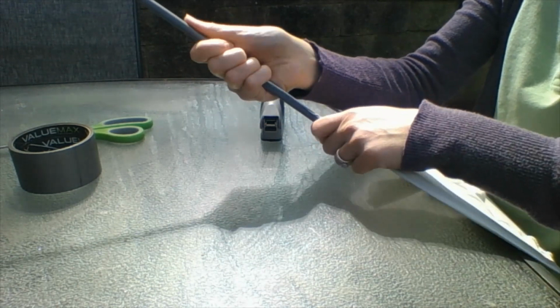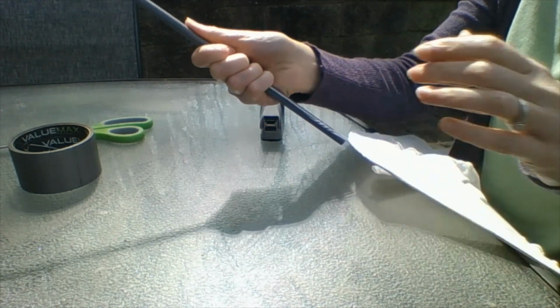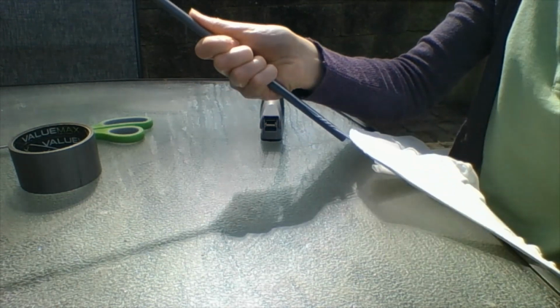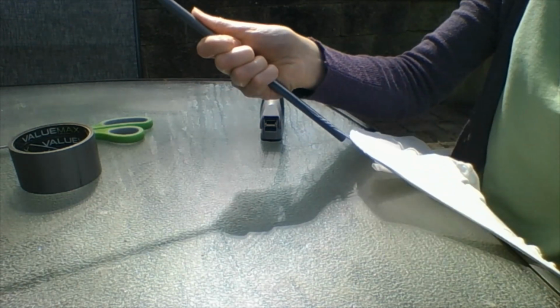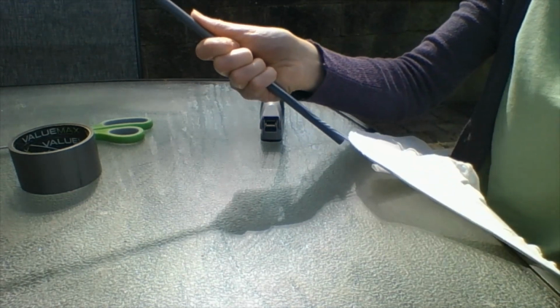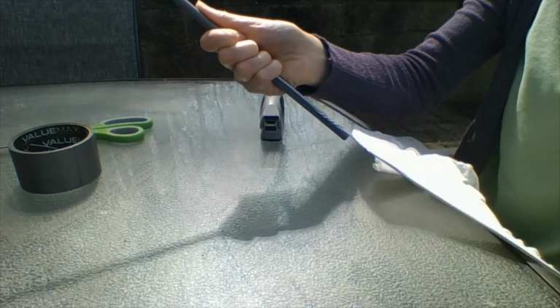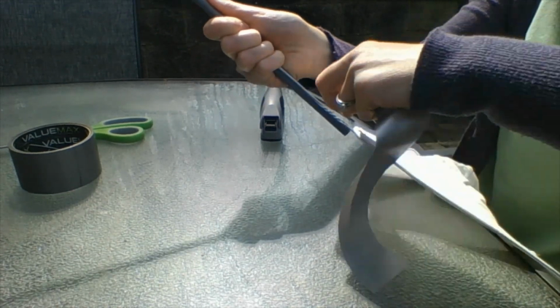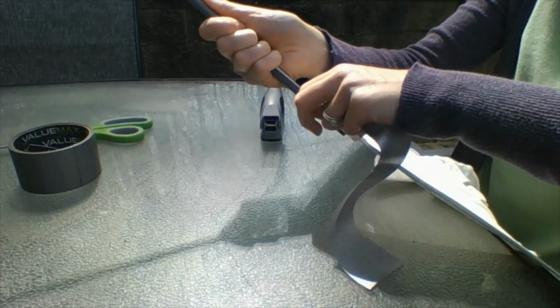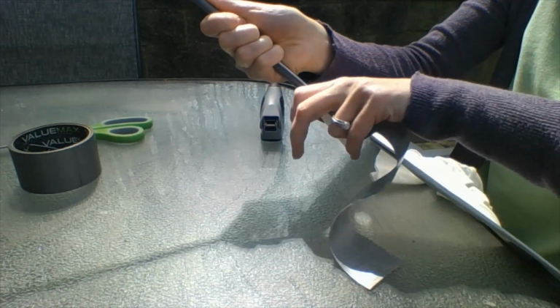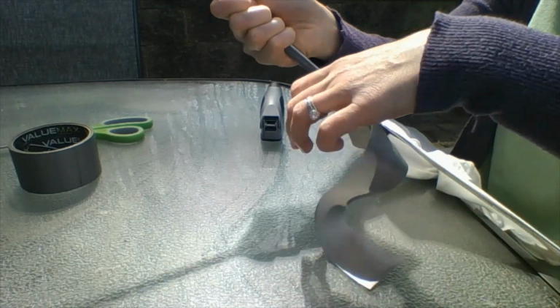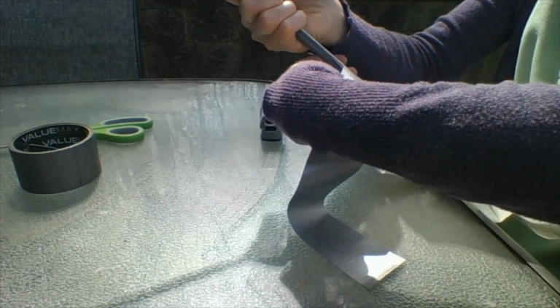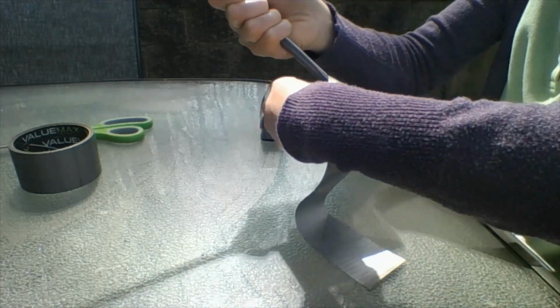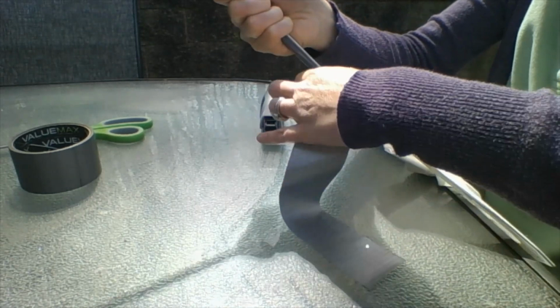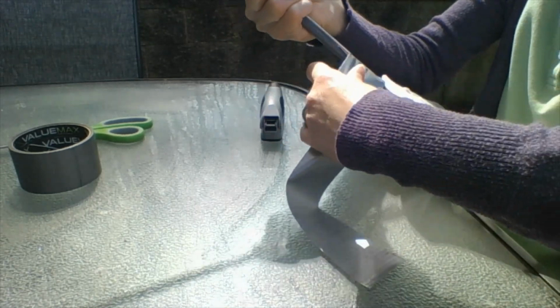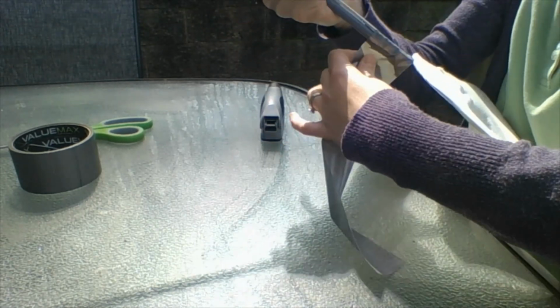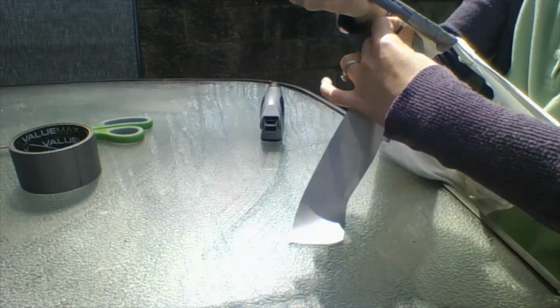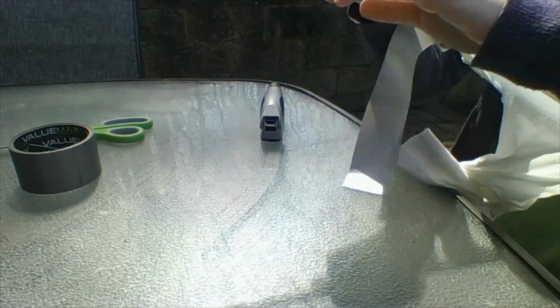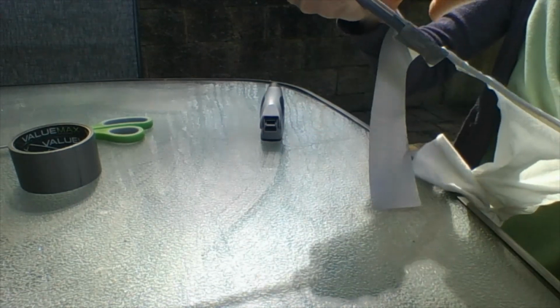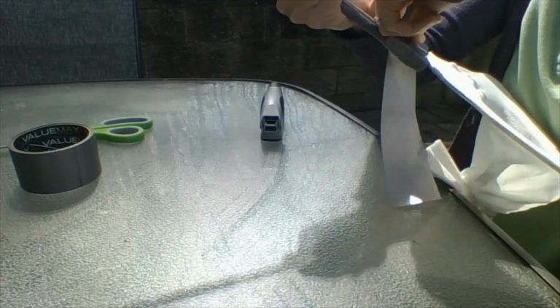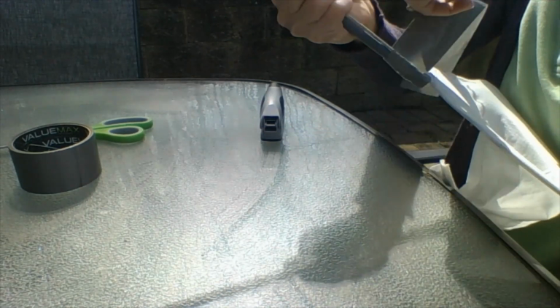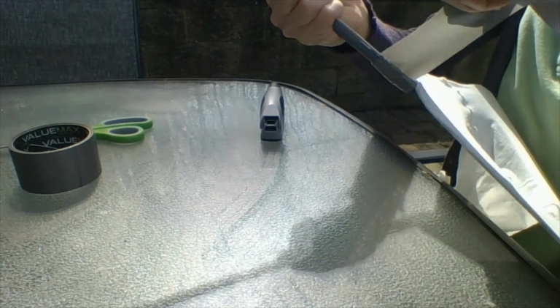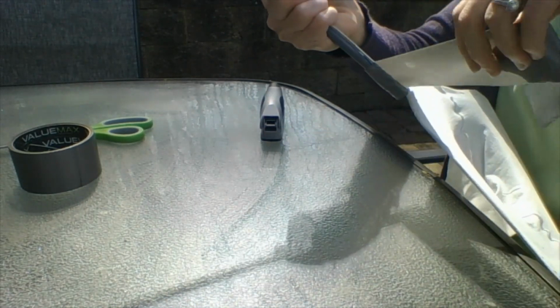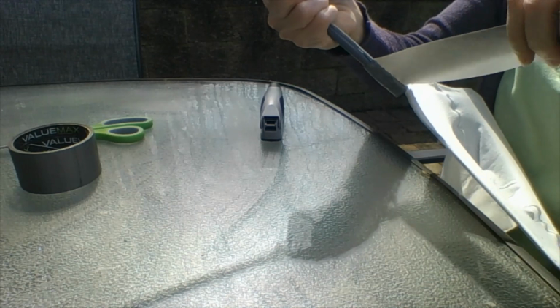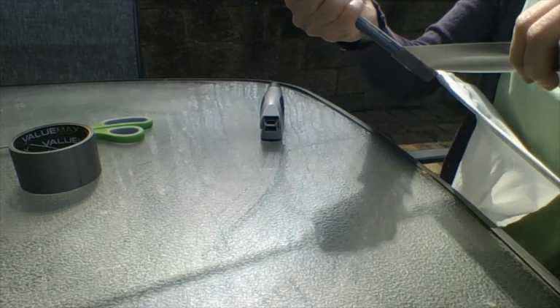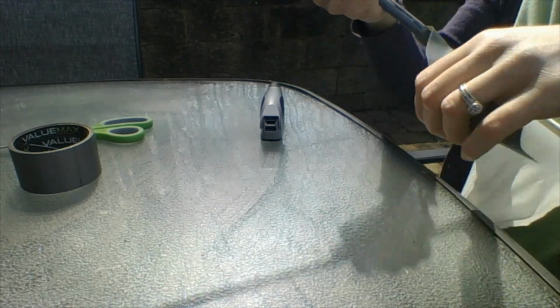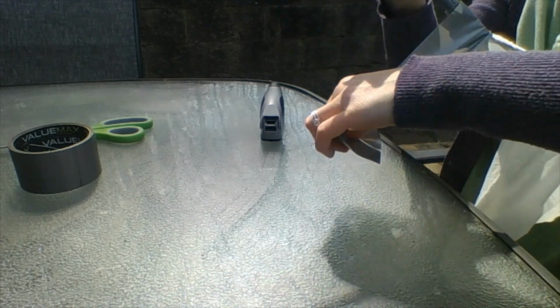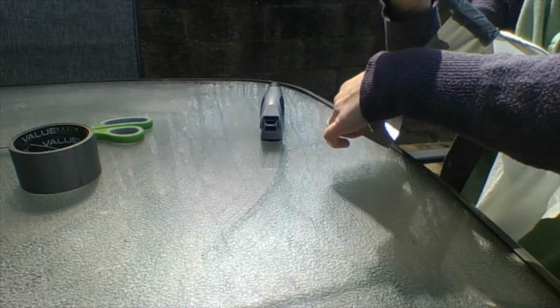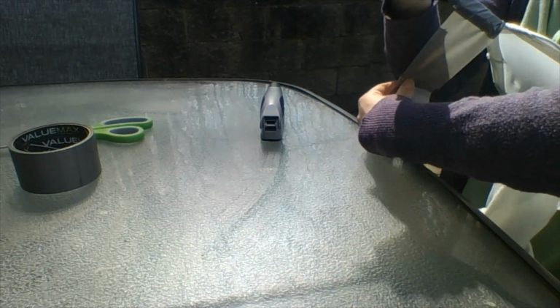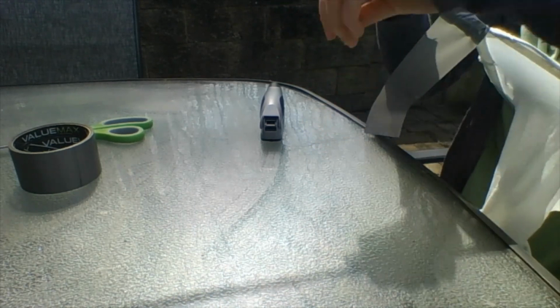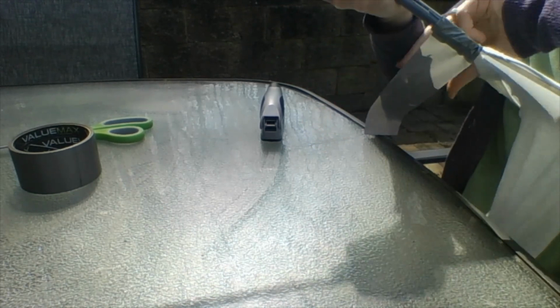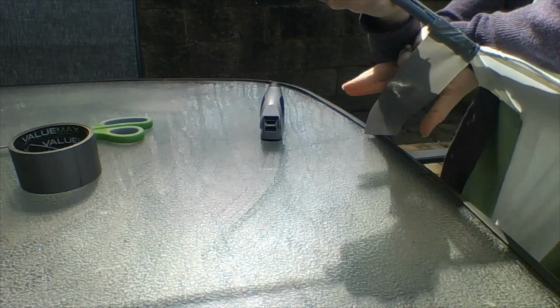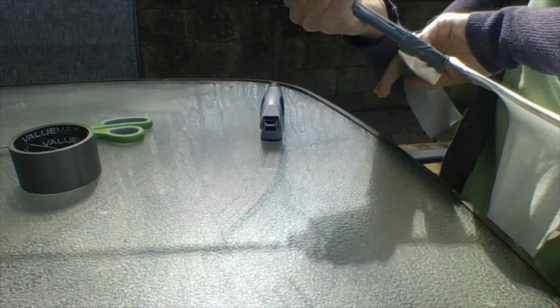I've already cut a couple pieces of duct tape. You want to be pretty generous with your duct tape, because this is what's going to hold your net together — and you don't want to lose the net part in the water.